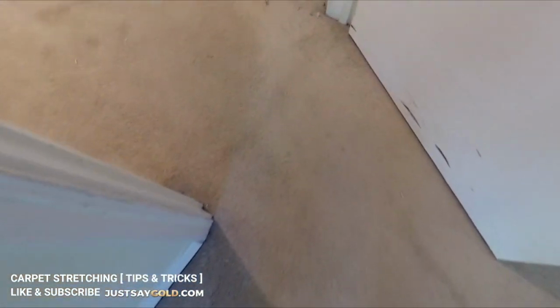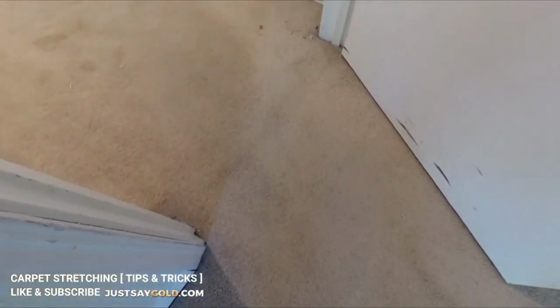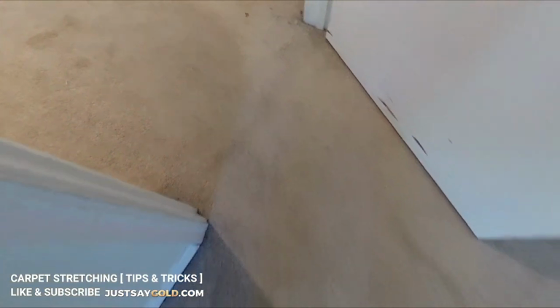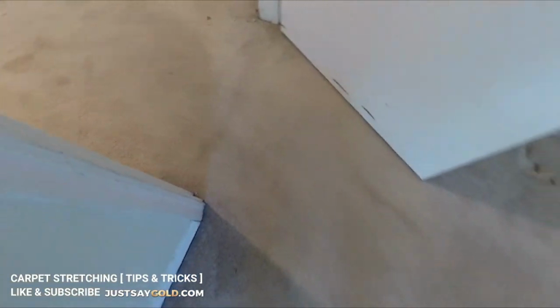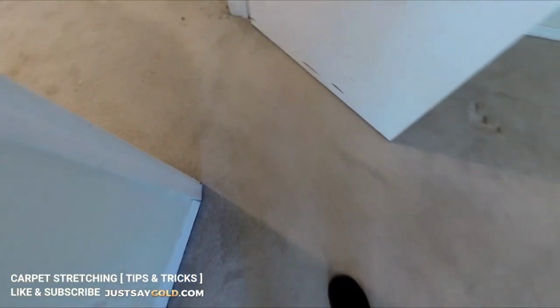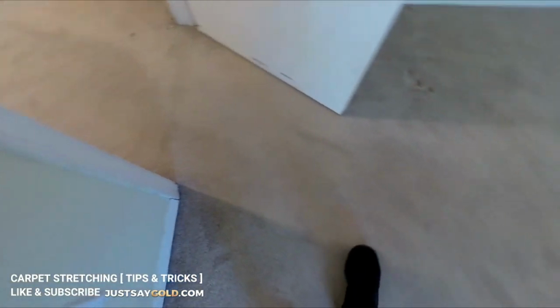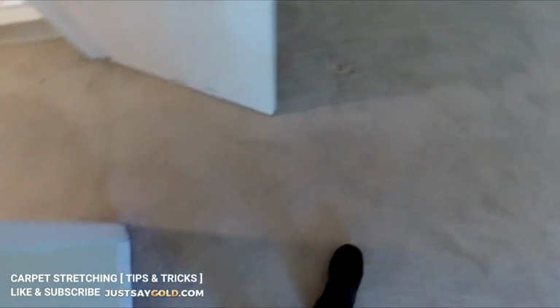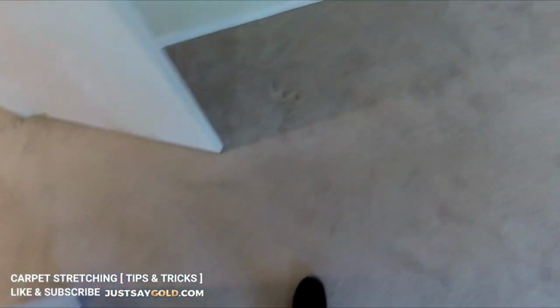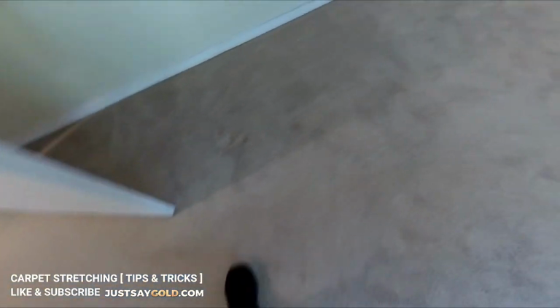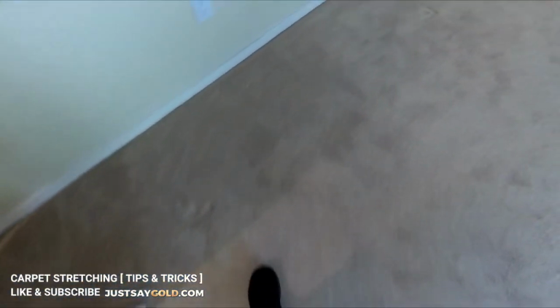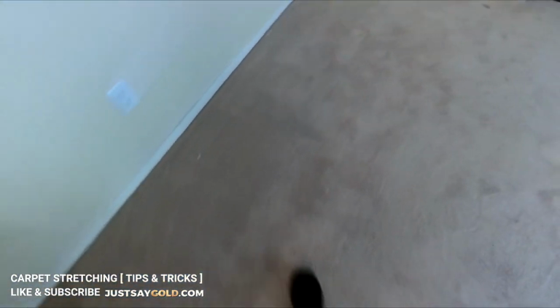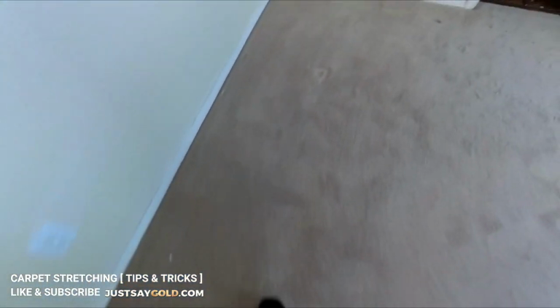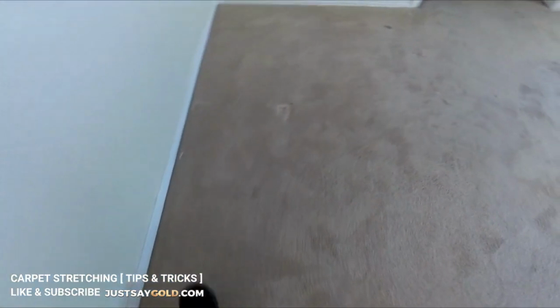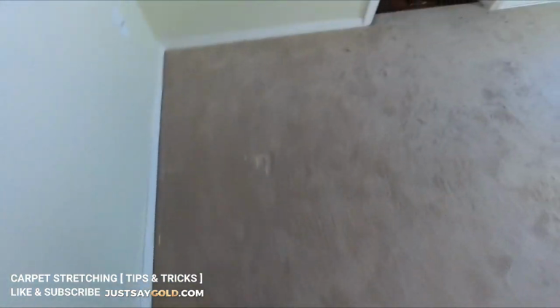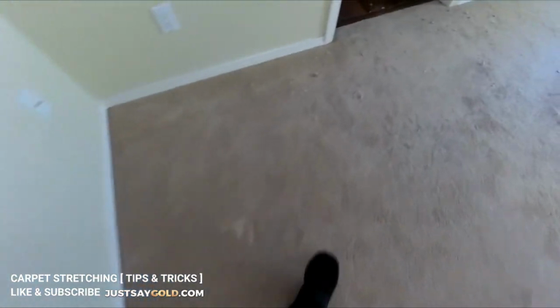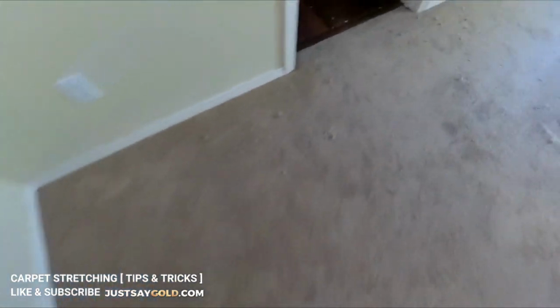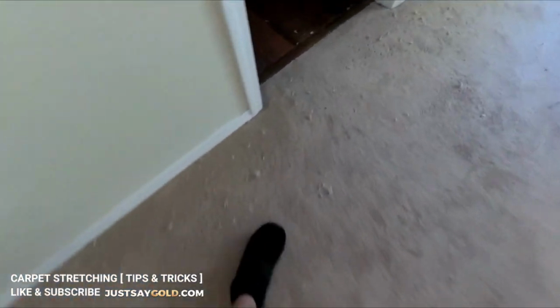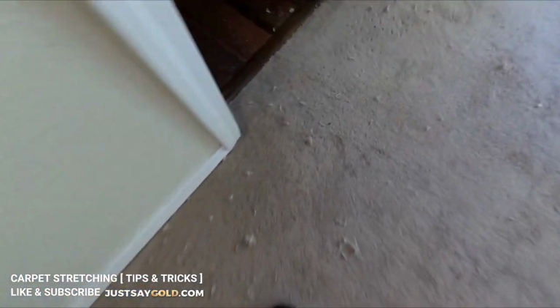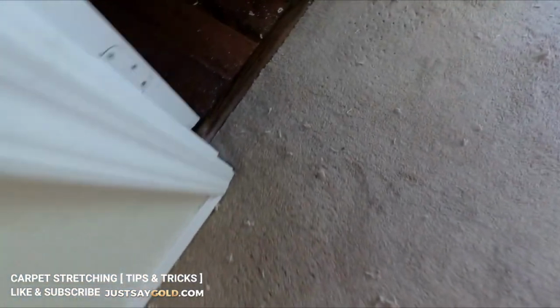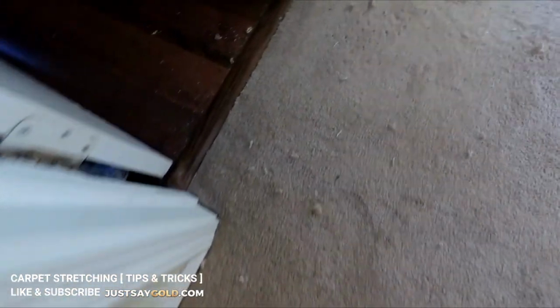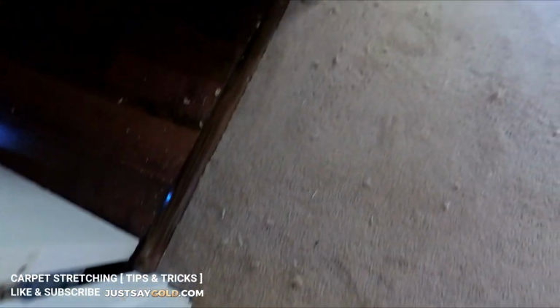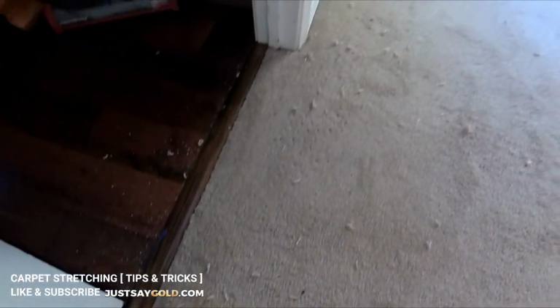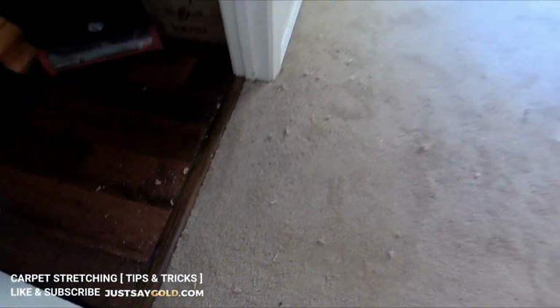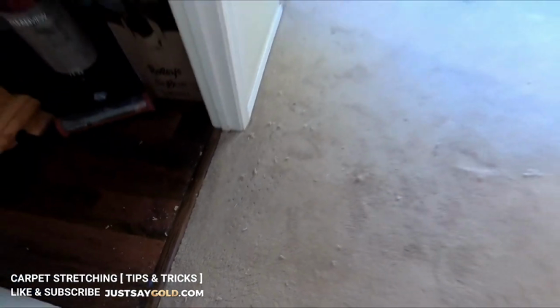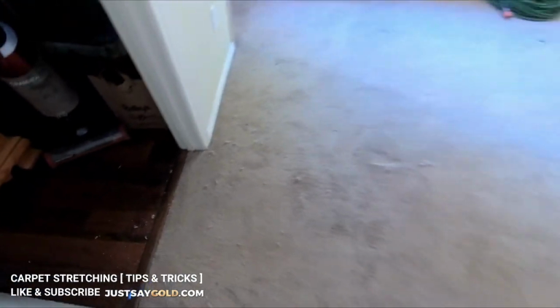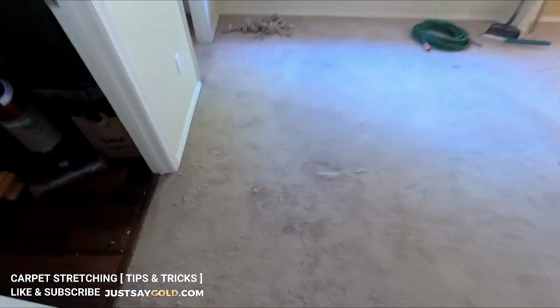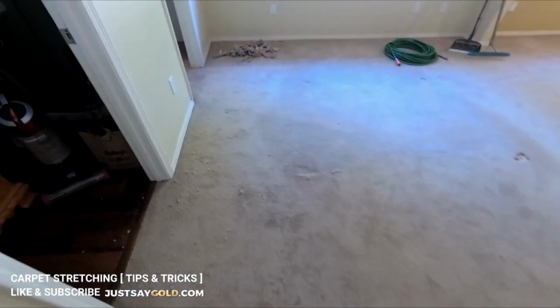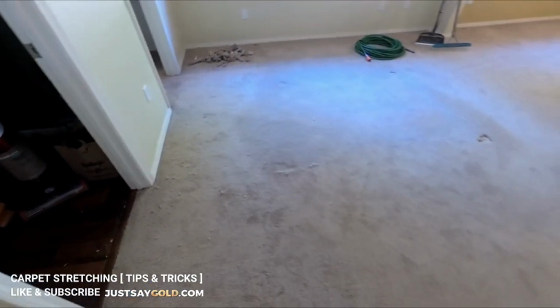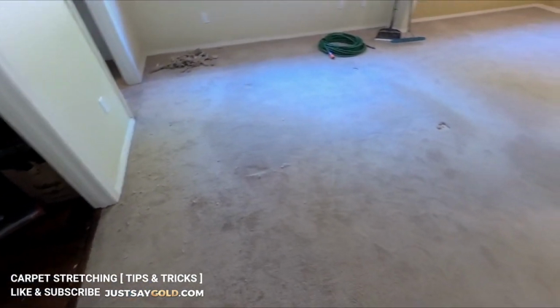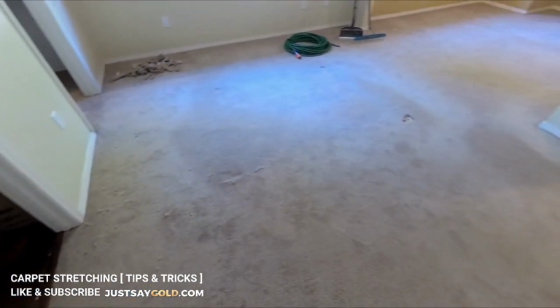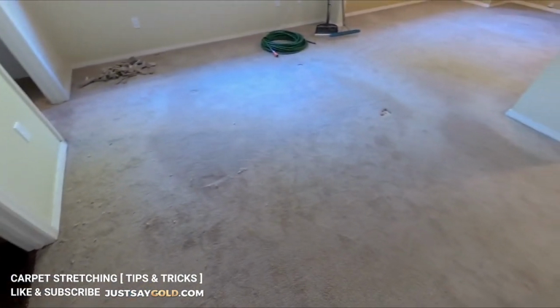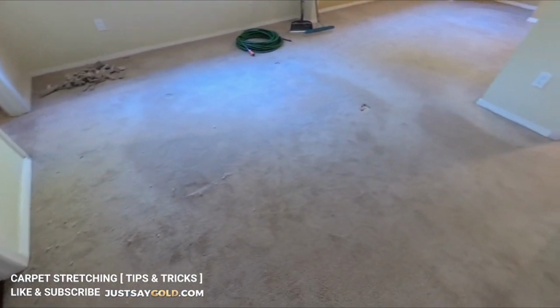Here's after everything is power stretched and tucked in. After stretching there will sometimes still be a mark where the ripple was, but the carpet is flat. This is like crumpling up a piece of paper for a few years and then flattening it out — the marks will disappear but it takes time and foot traffic. Having the carpets cleaned will definitely help too.